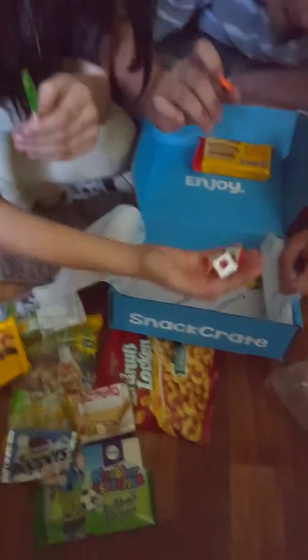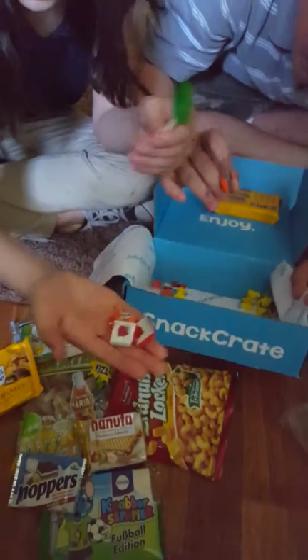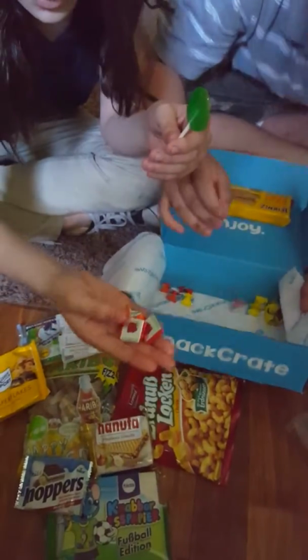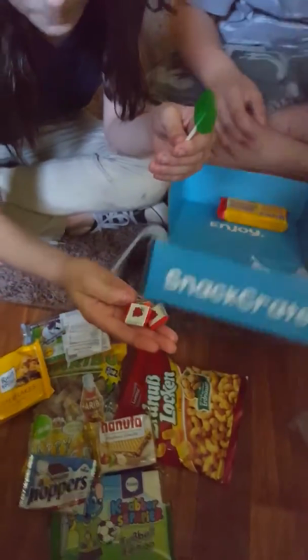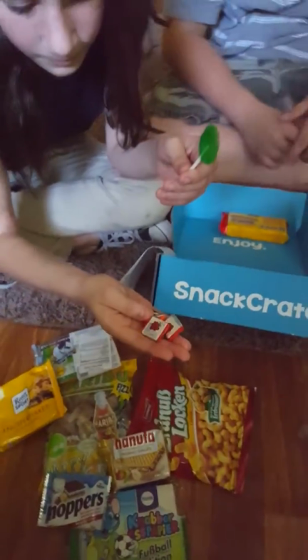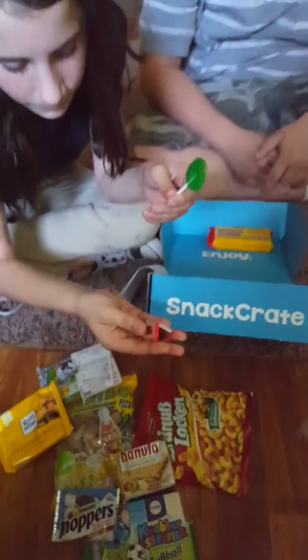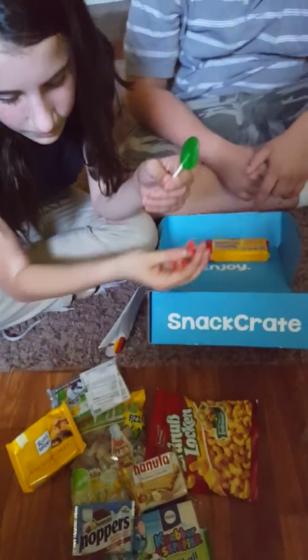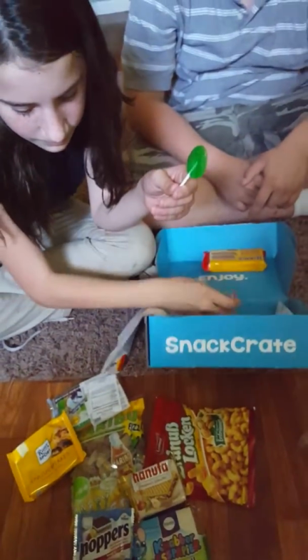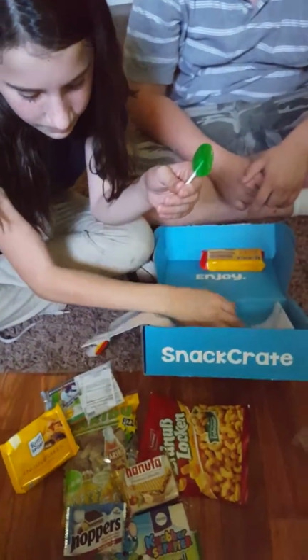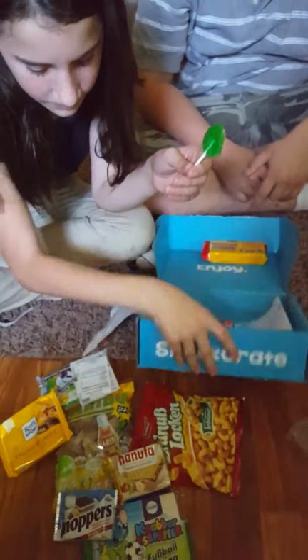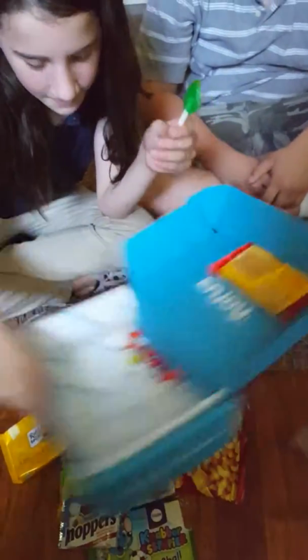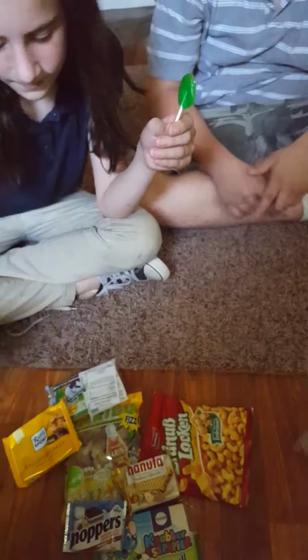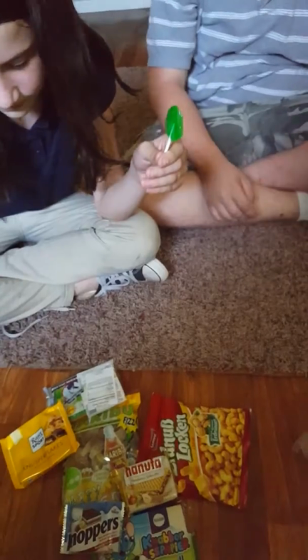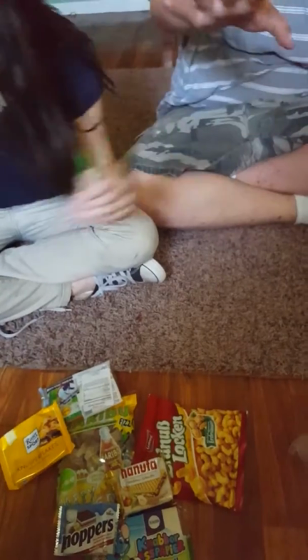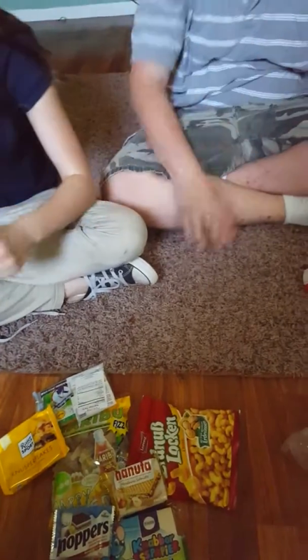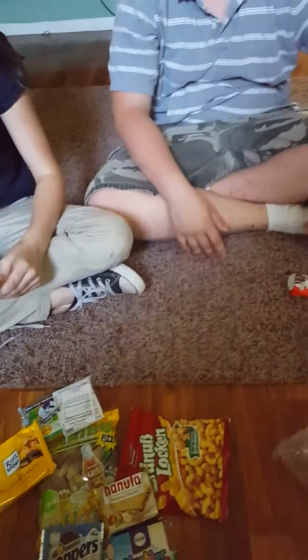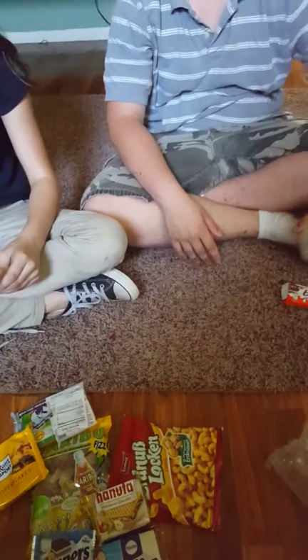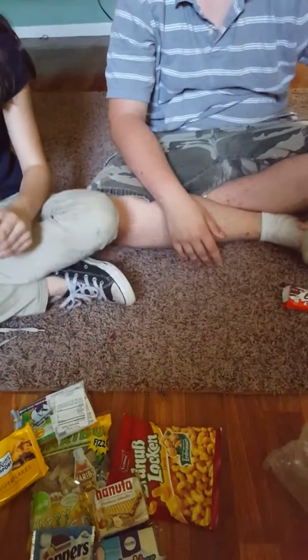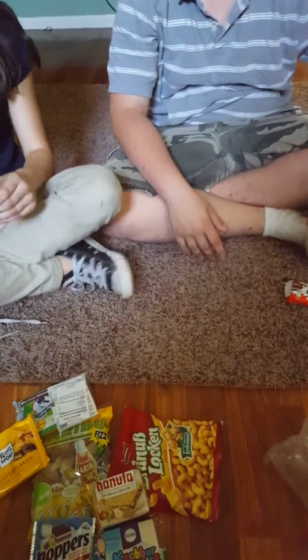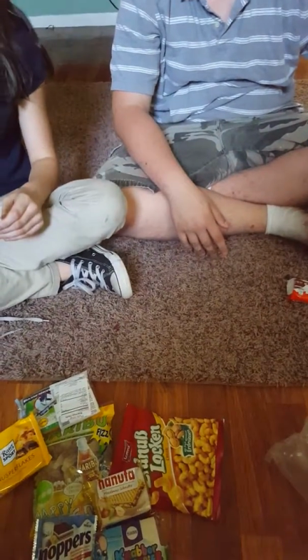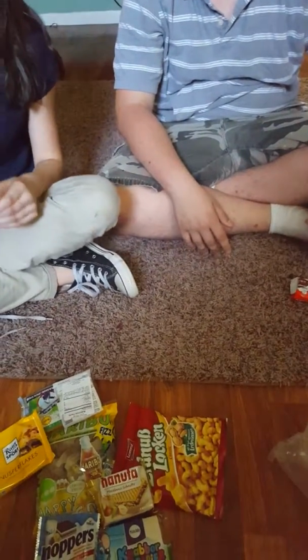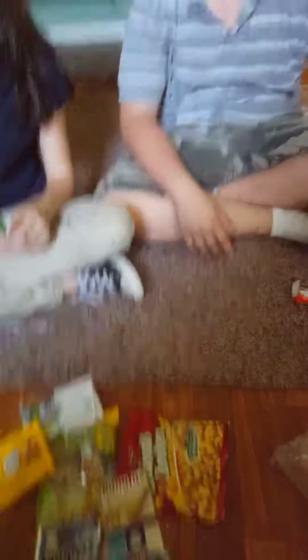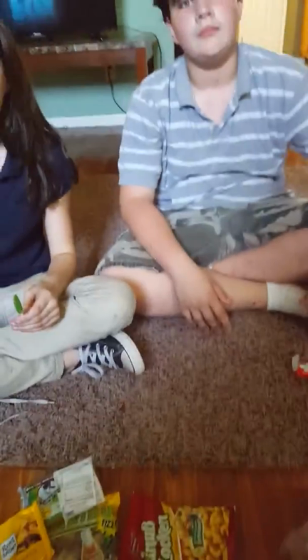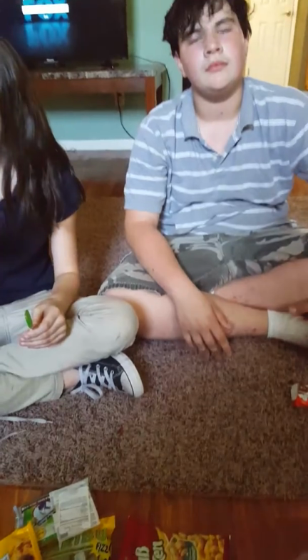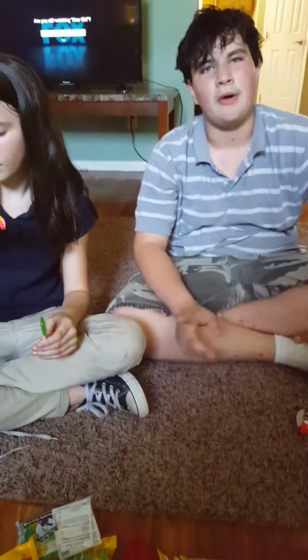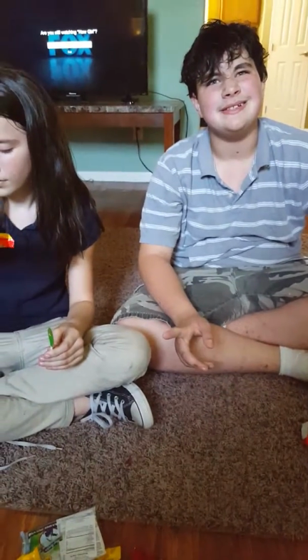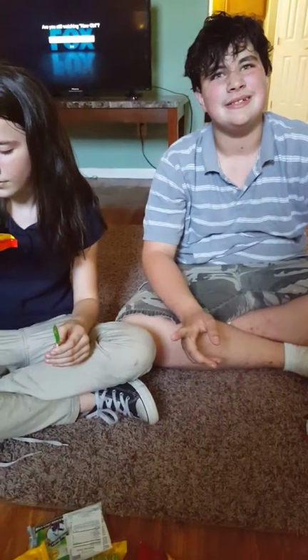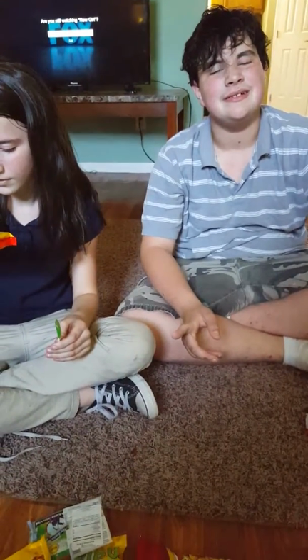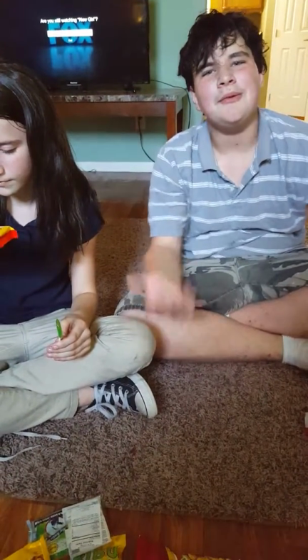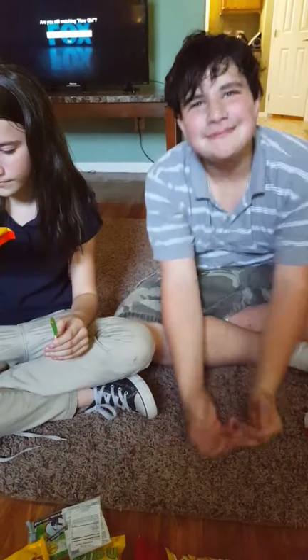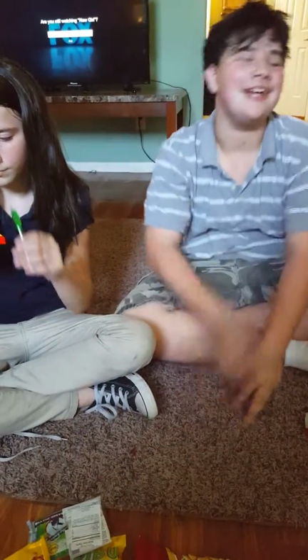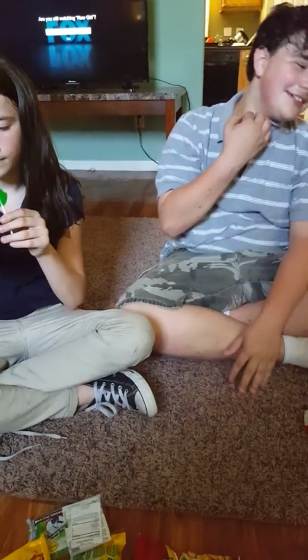So we're going to stop the video and get ready to do a taste test video. Should we do a taste test video? Can I pause? No. Okay.